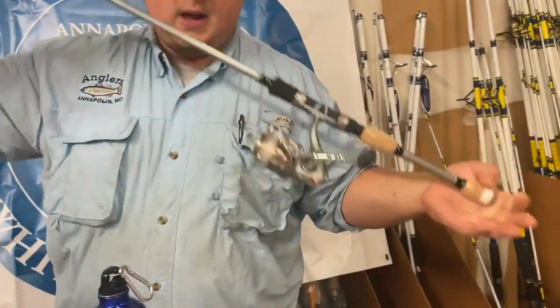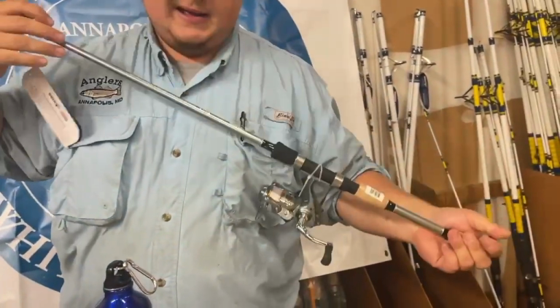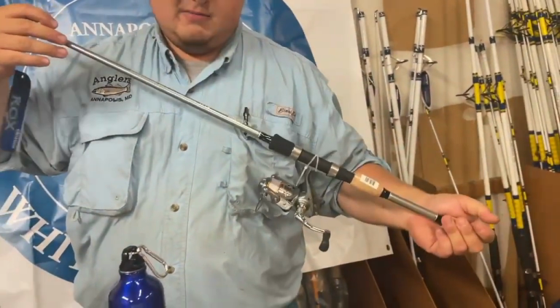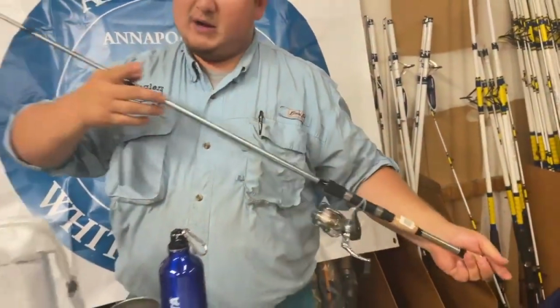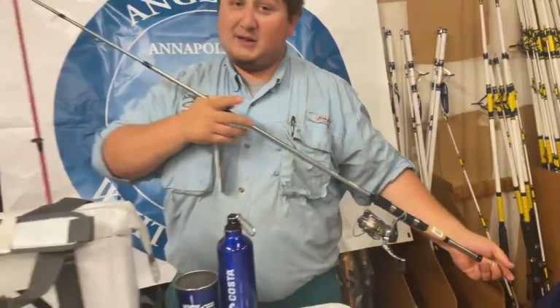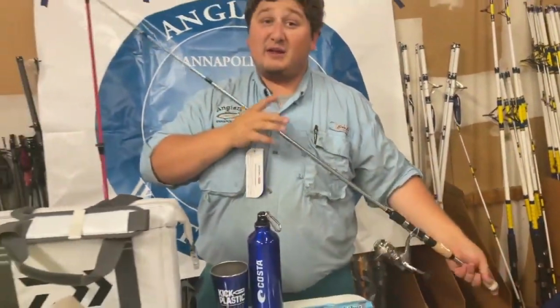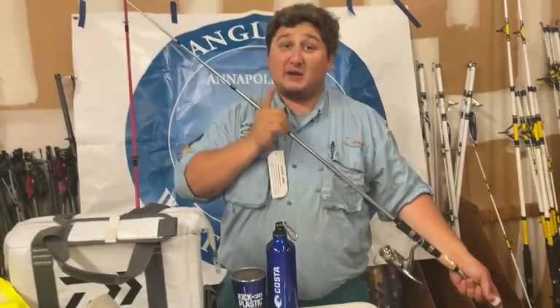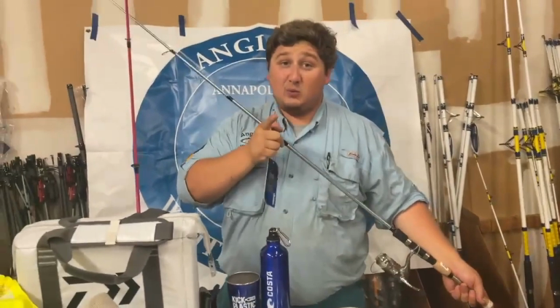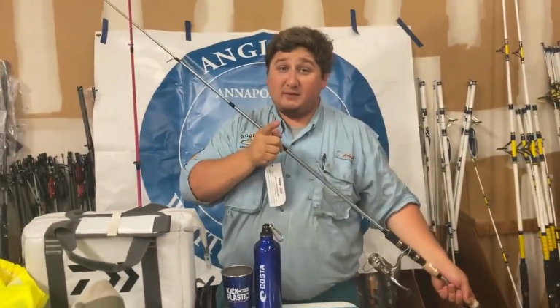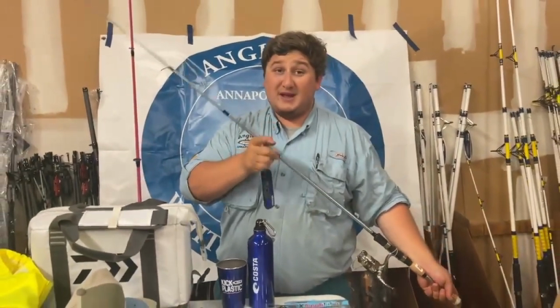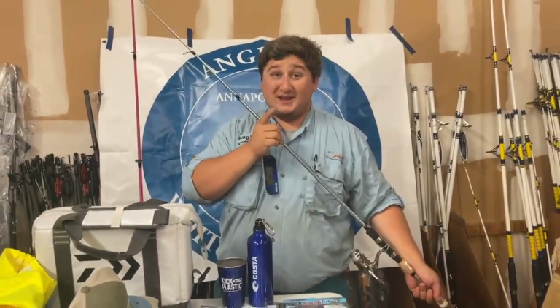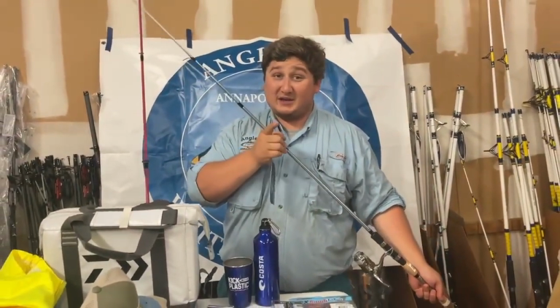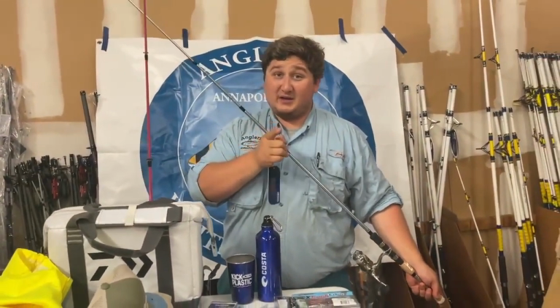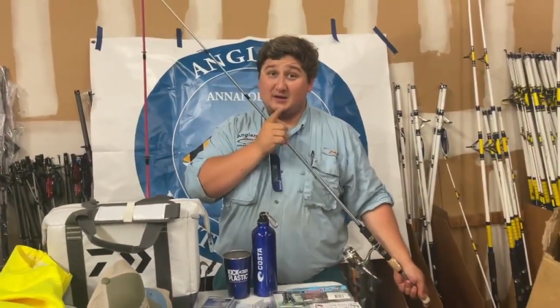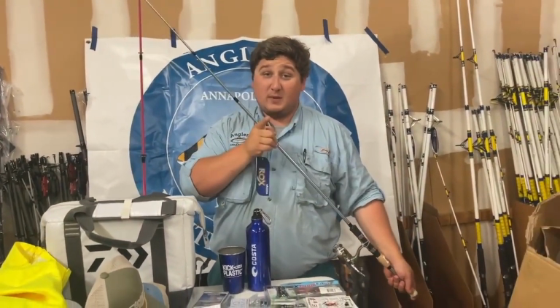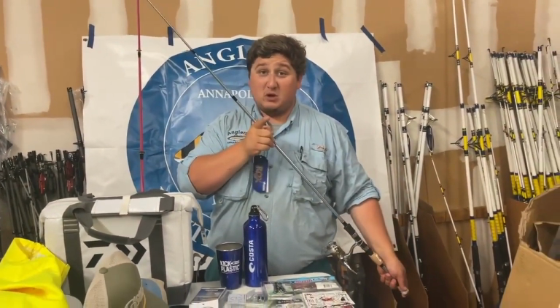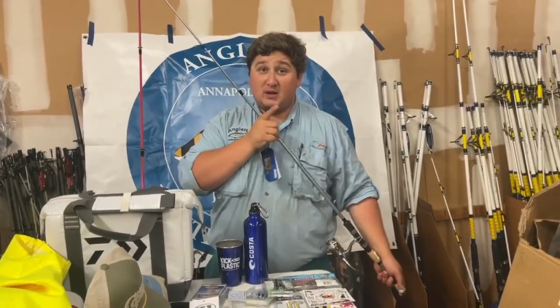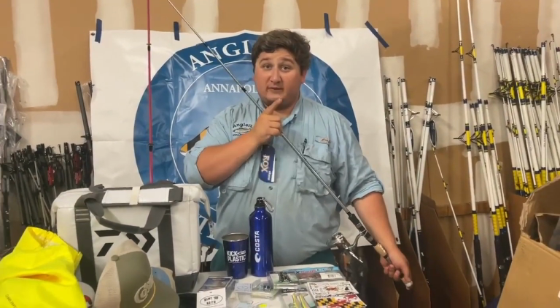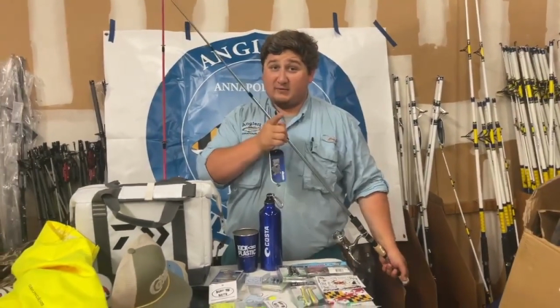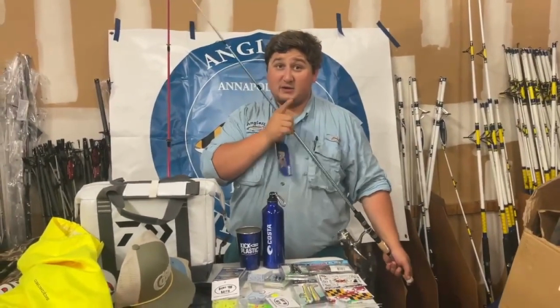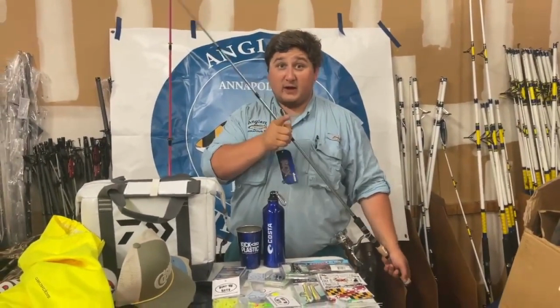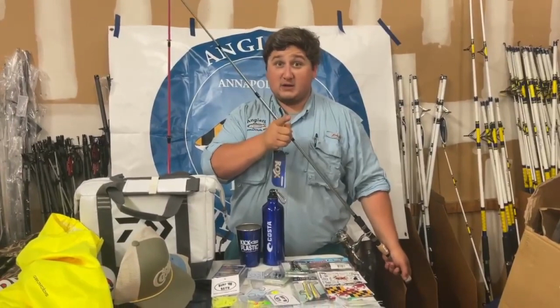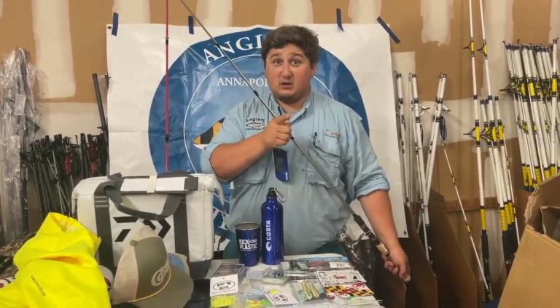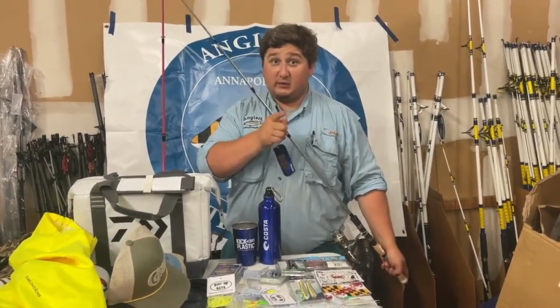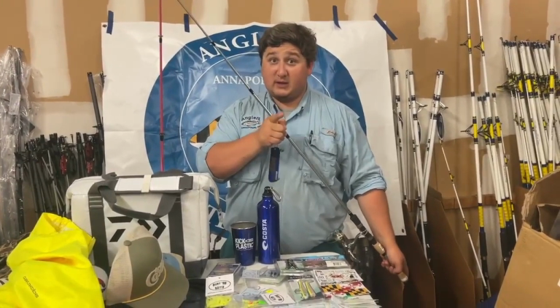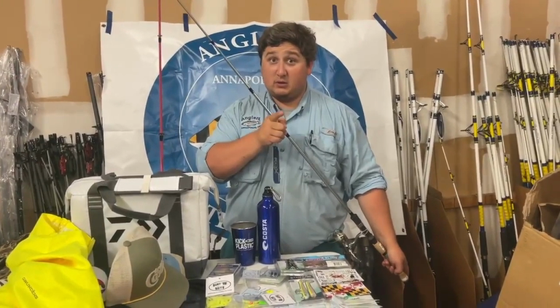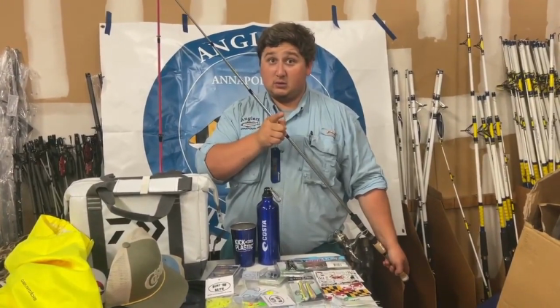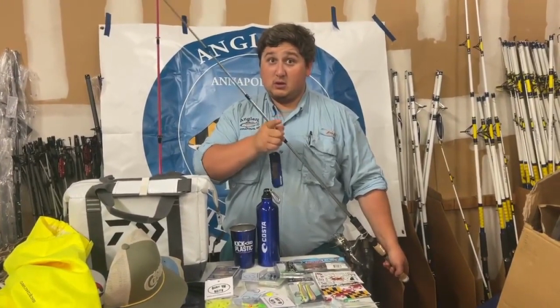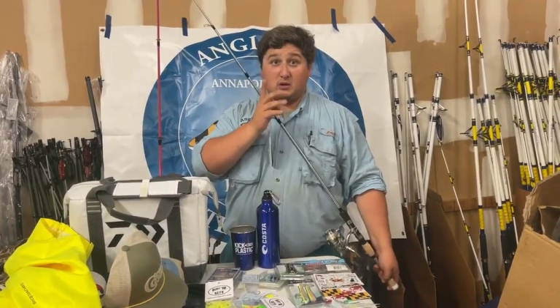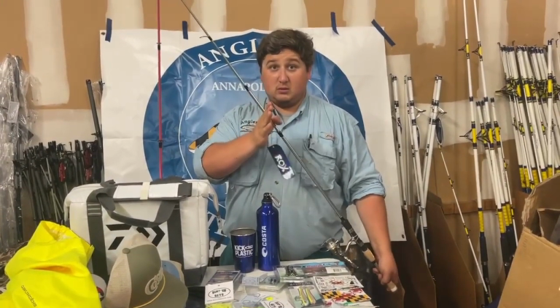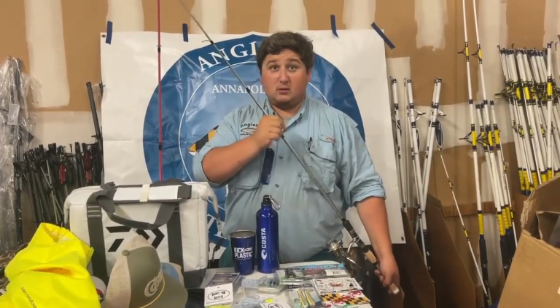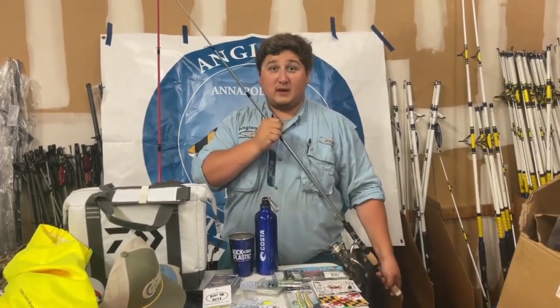Remember guys, it's exactly one week from today — next Sunday, White Perch Open. If you haven't registered, don't forget to register as soon as possible. Thanks guys.